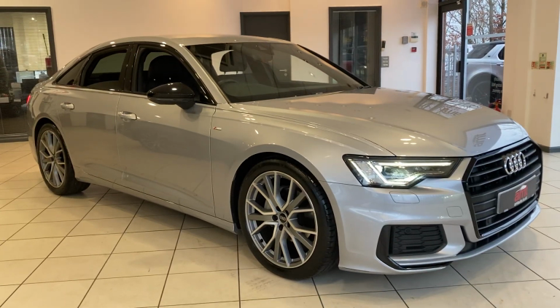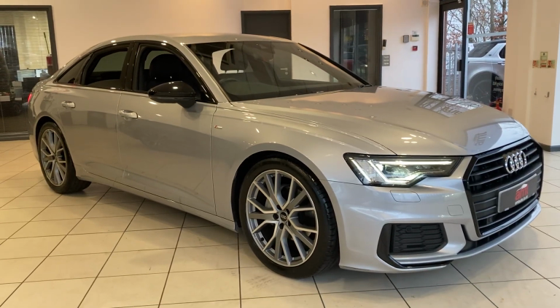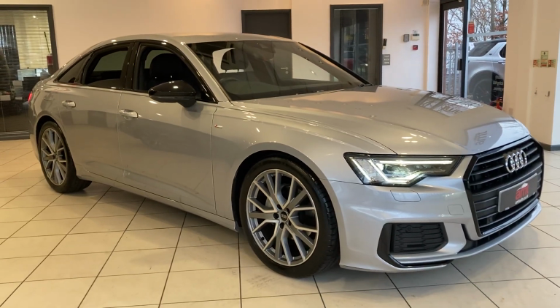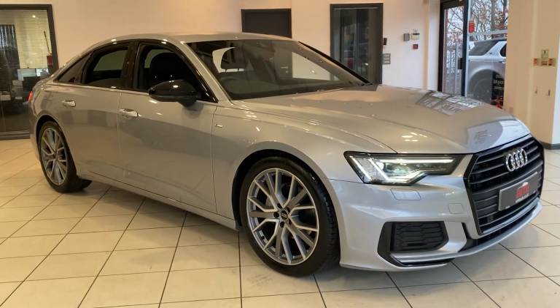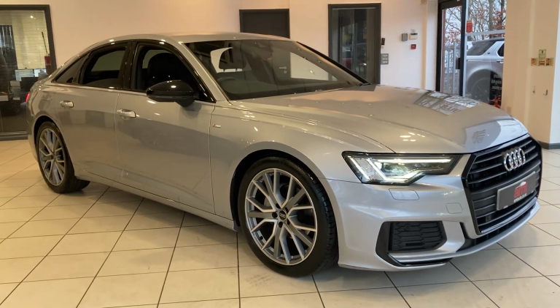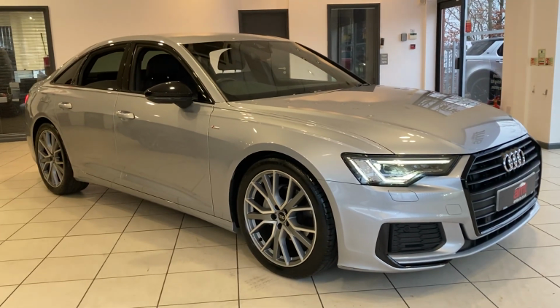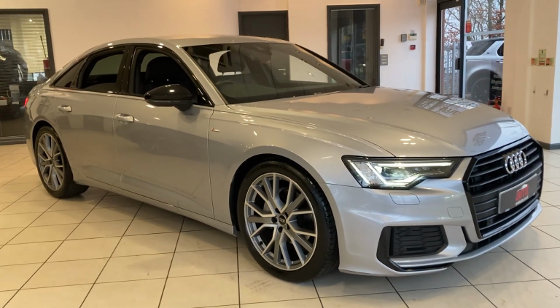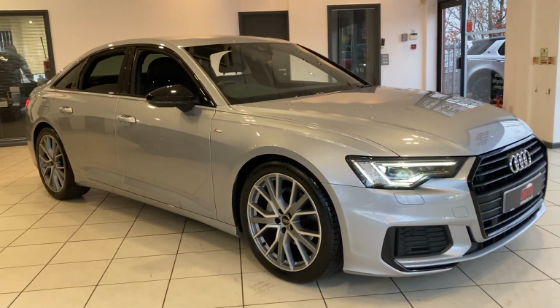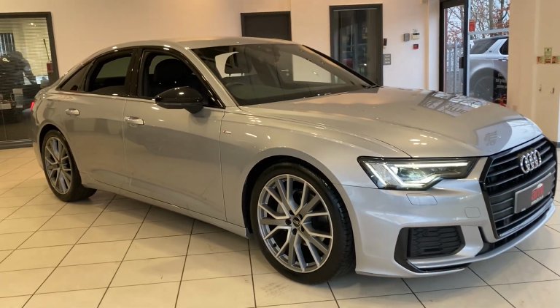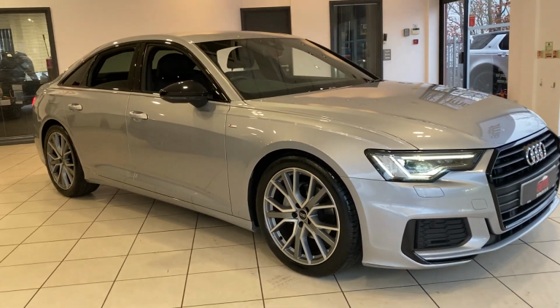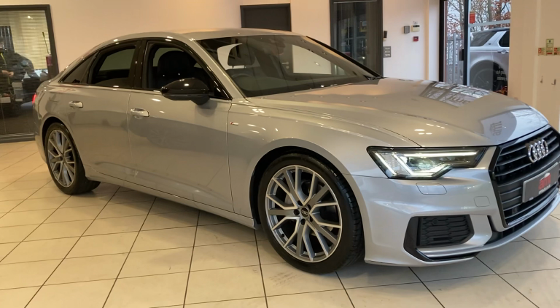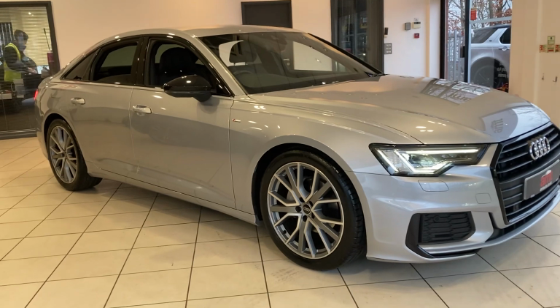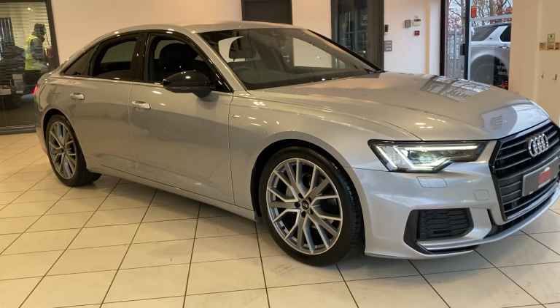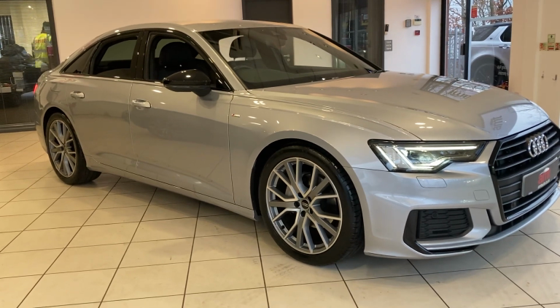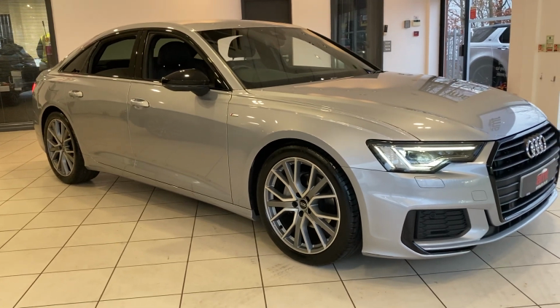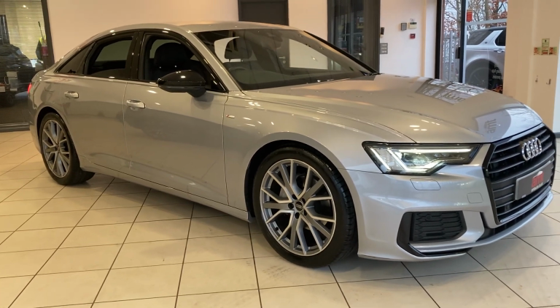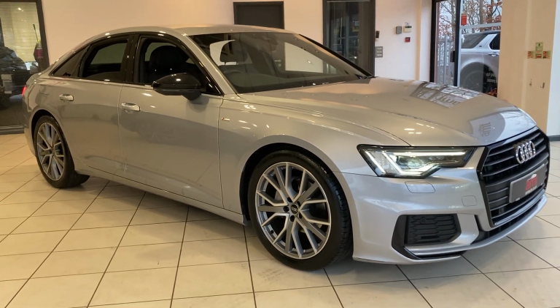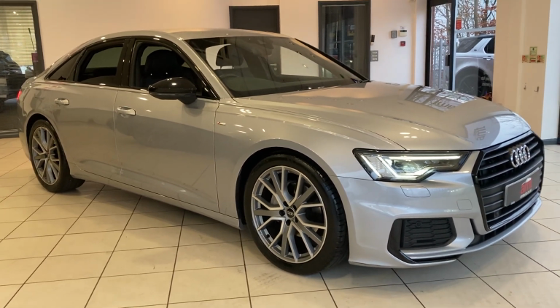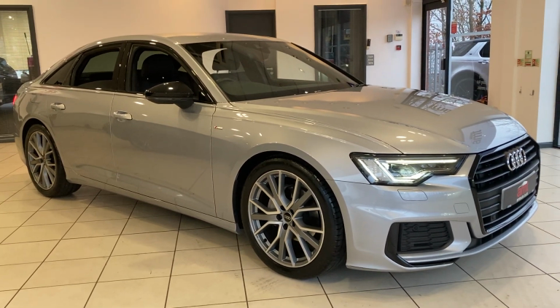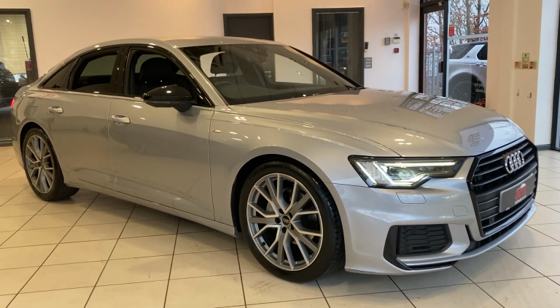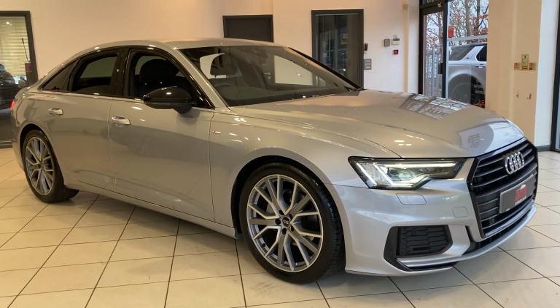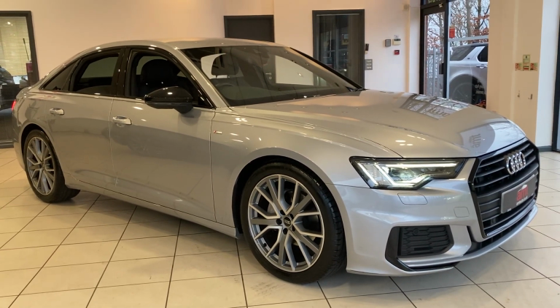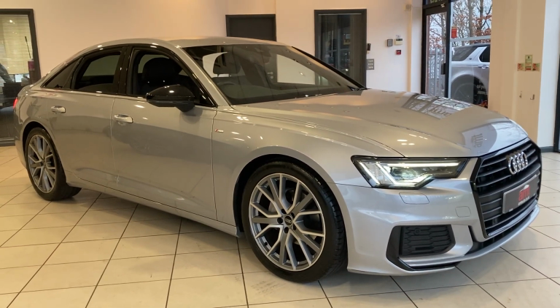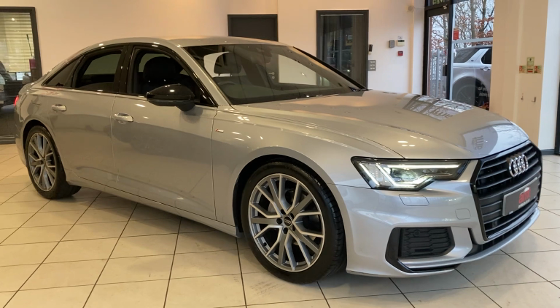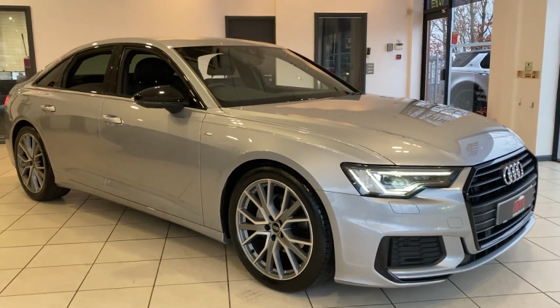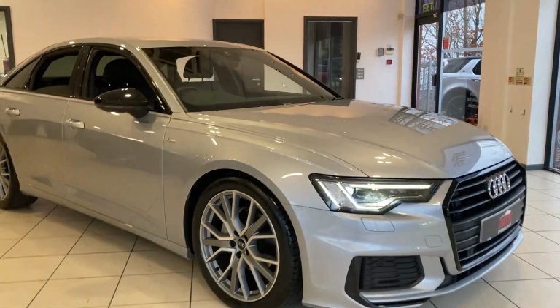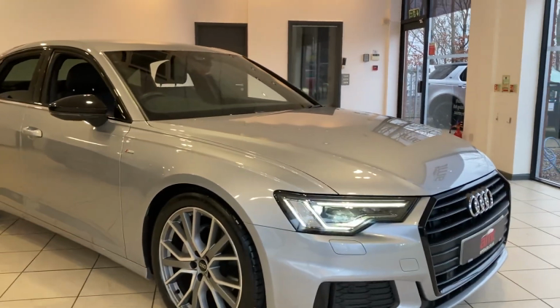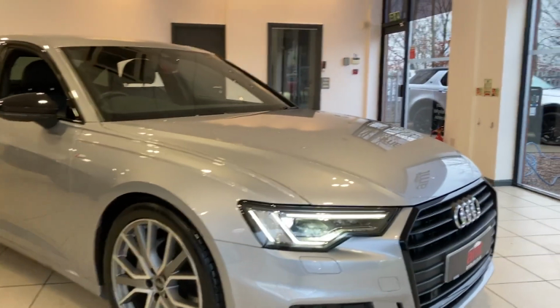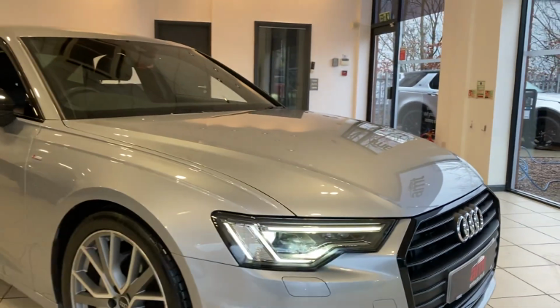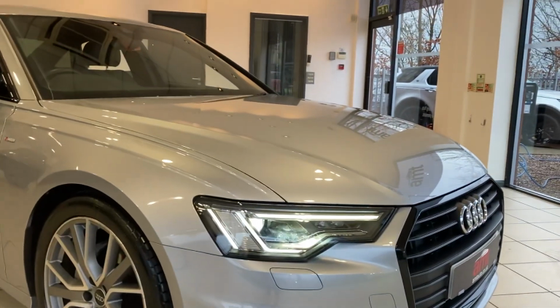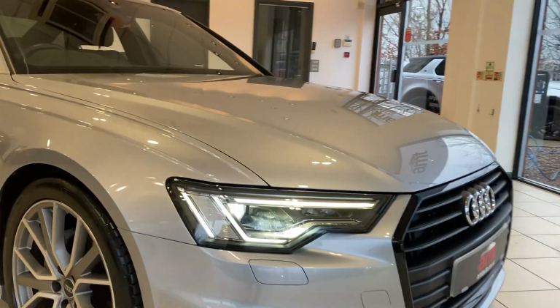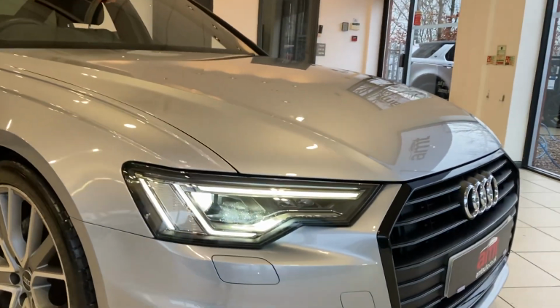Hi and welcome to A&T Specialist Cars in Birmingham, where today I have the pleasure of offering you this stunning 2021 registered Audi A6 S-Line Black Edition. You can see it comes with the usual Black Edition treatment to the front bumper and the front grille.